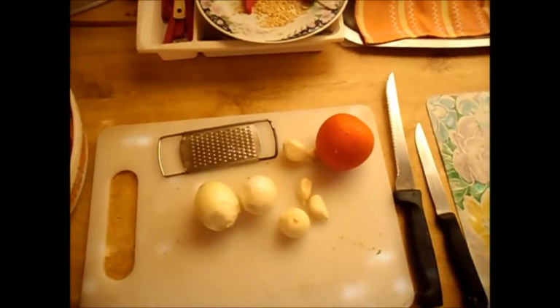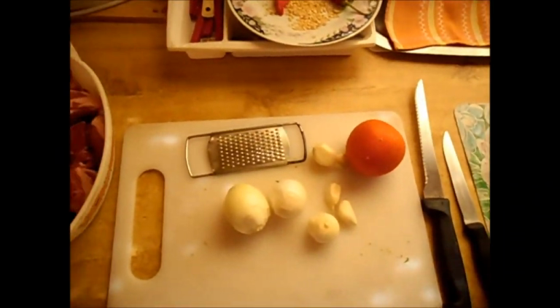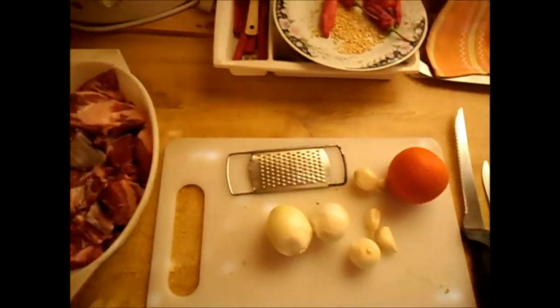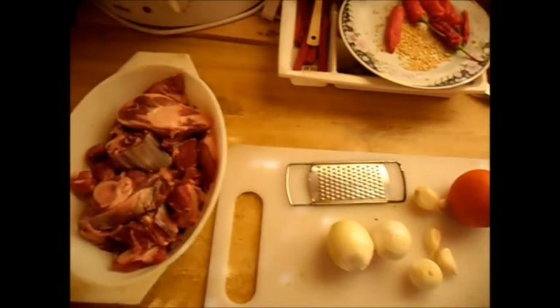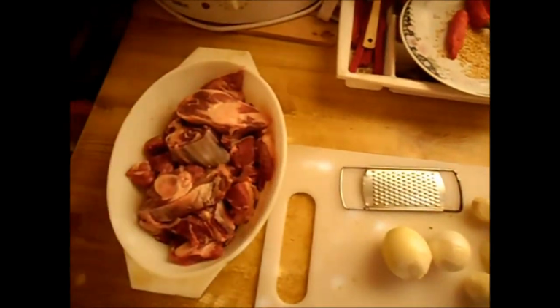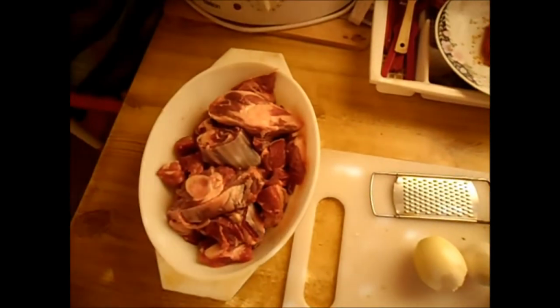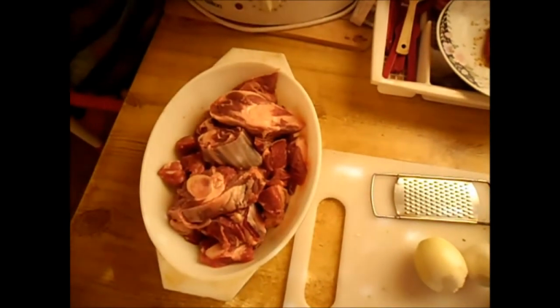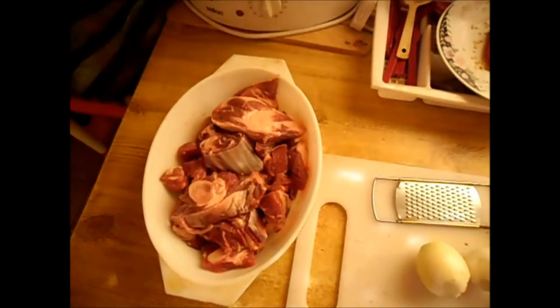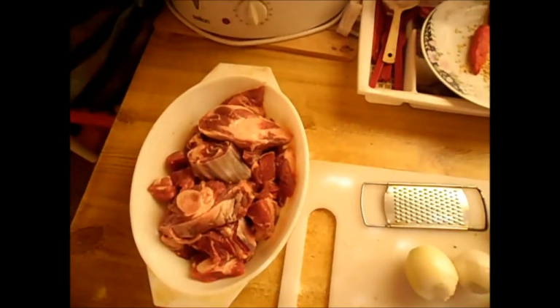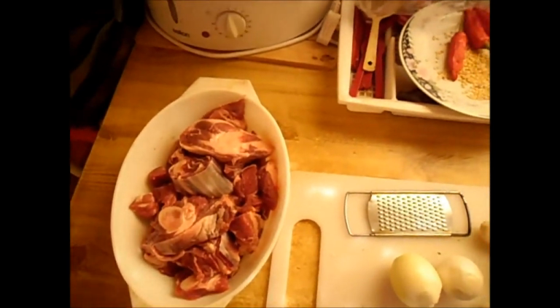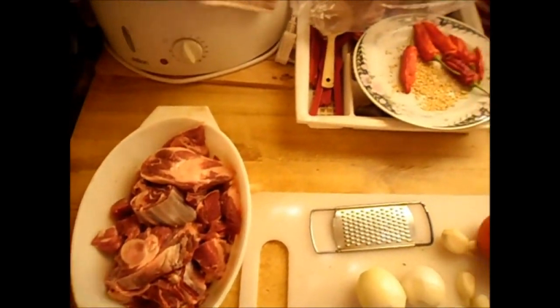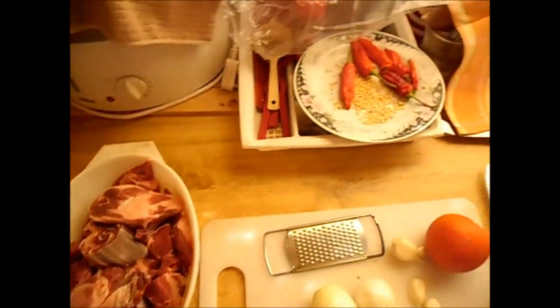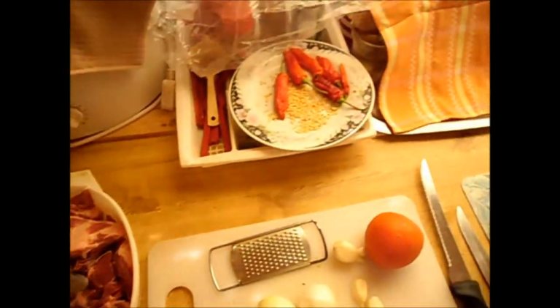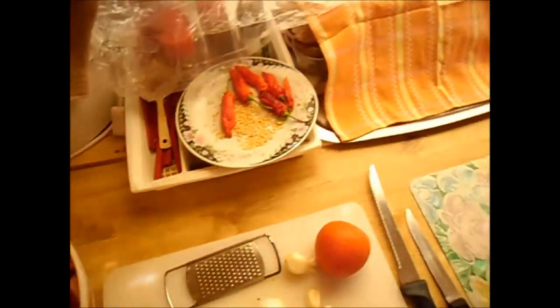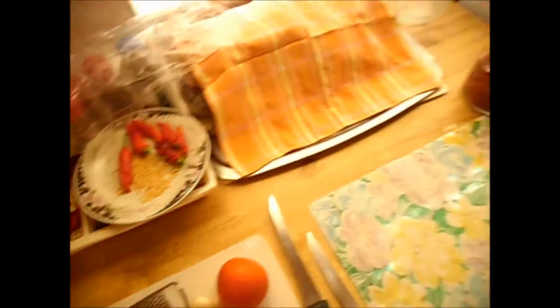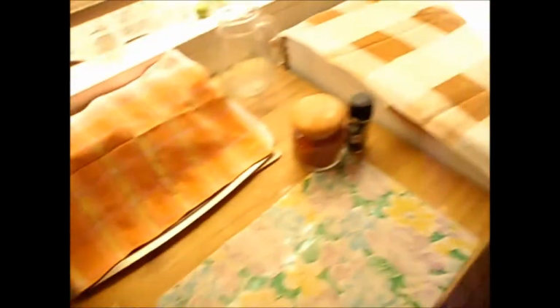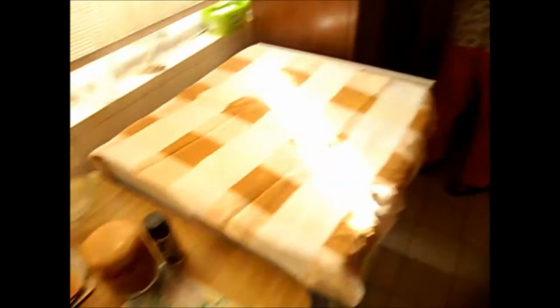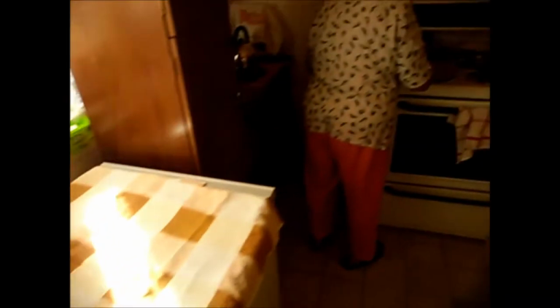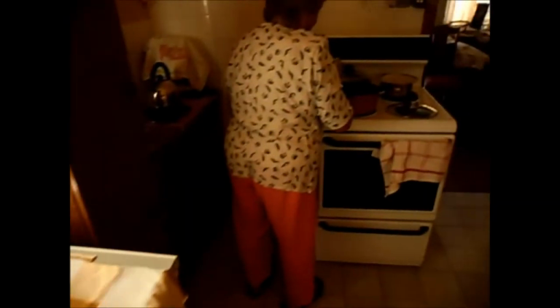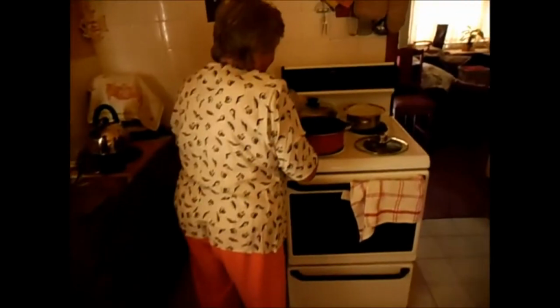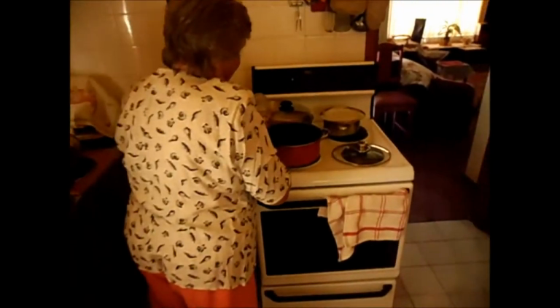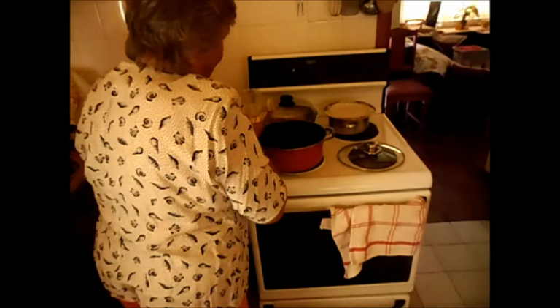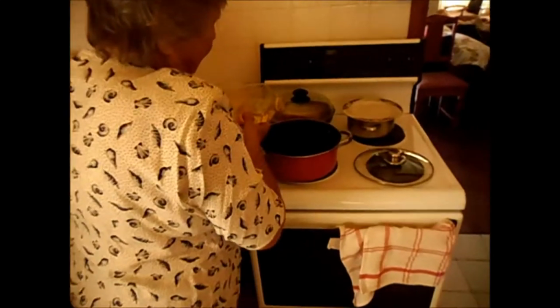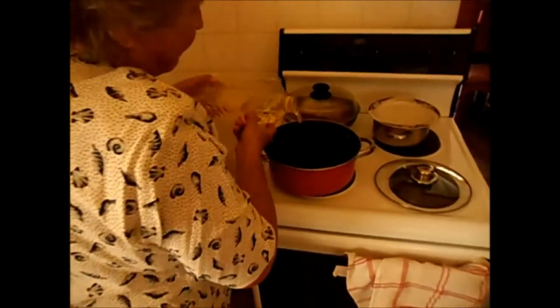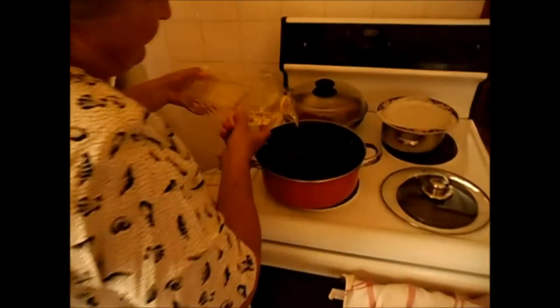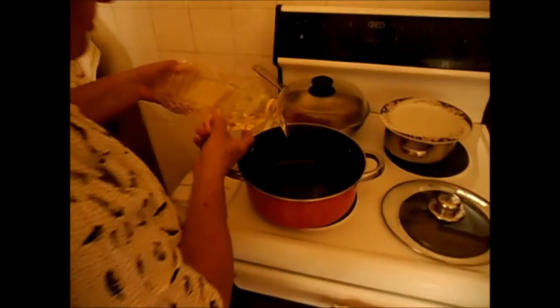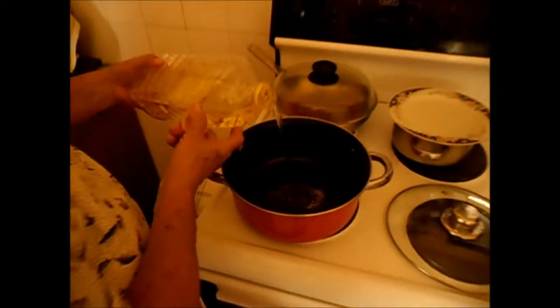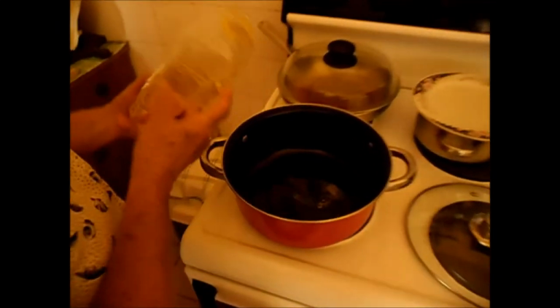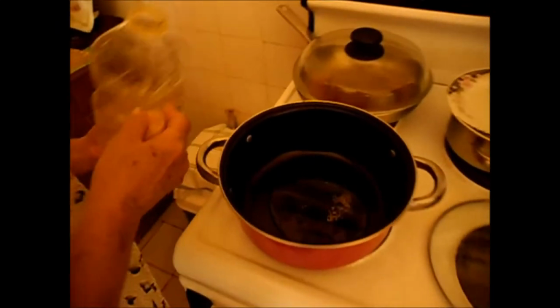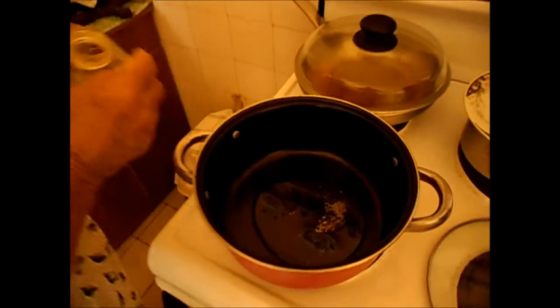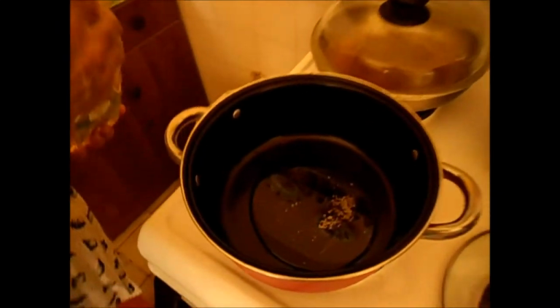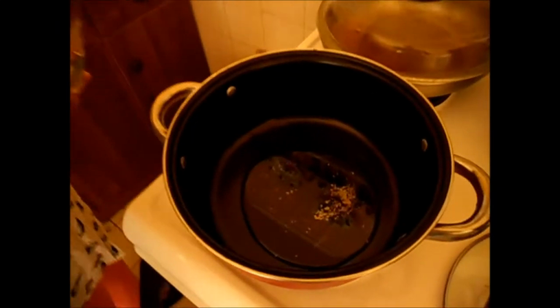I am not measuring, I am just putting a little bit, say about 2 tablespoons, no more.